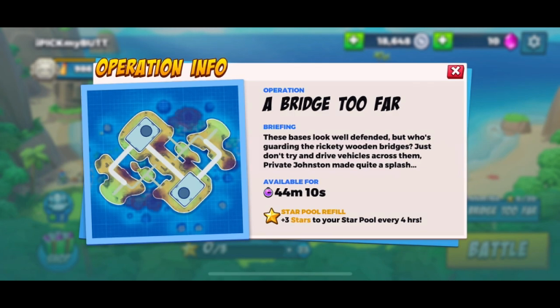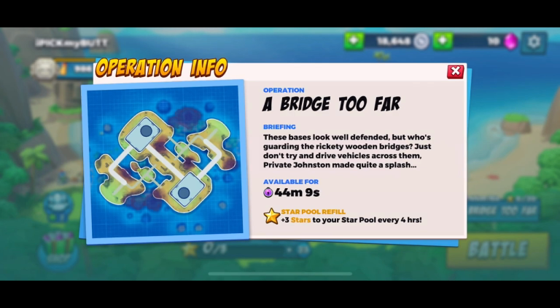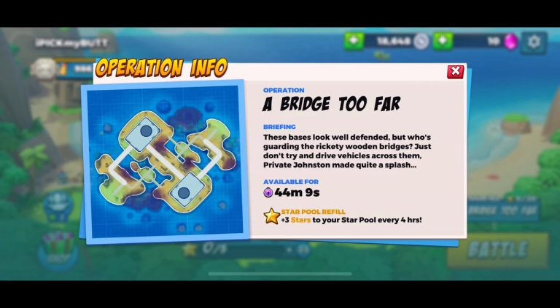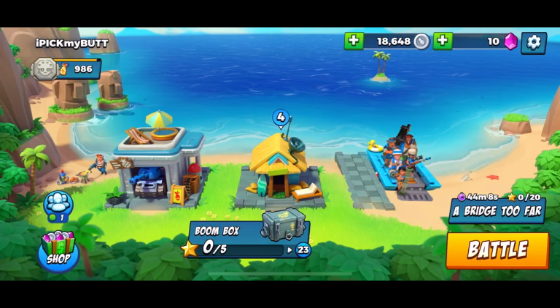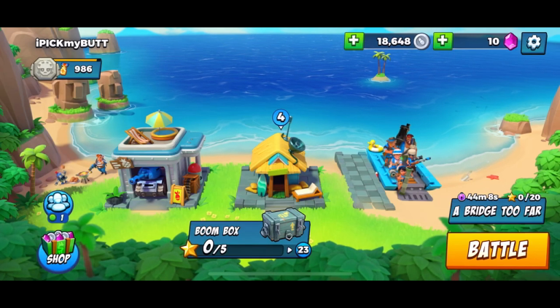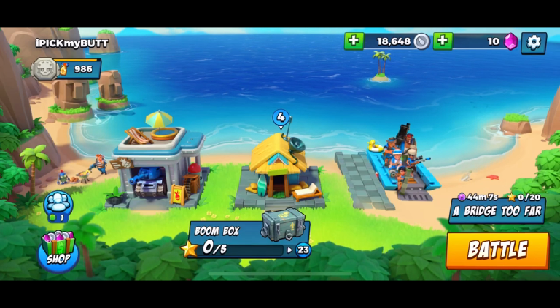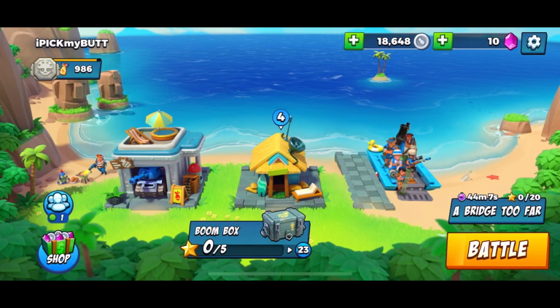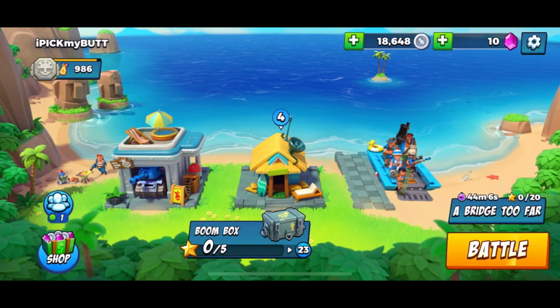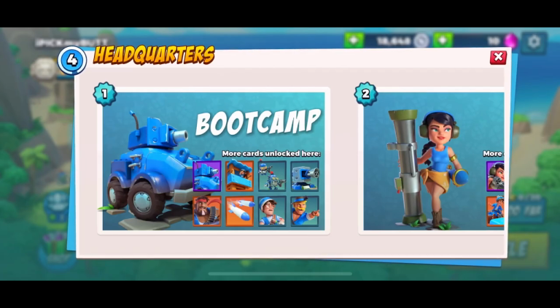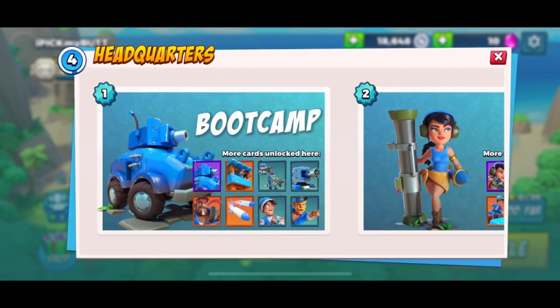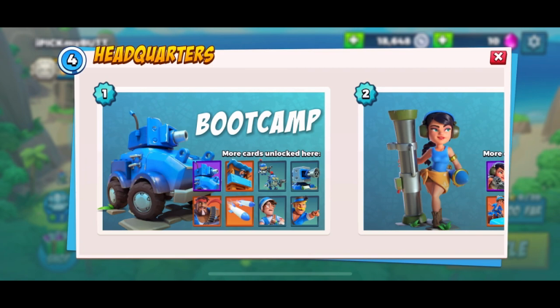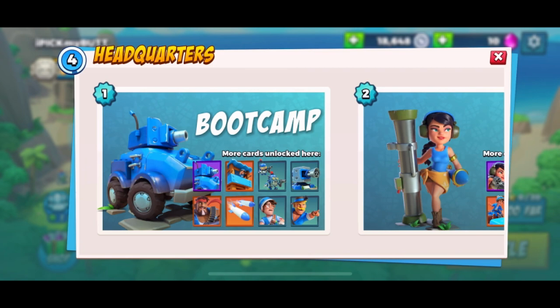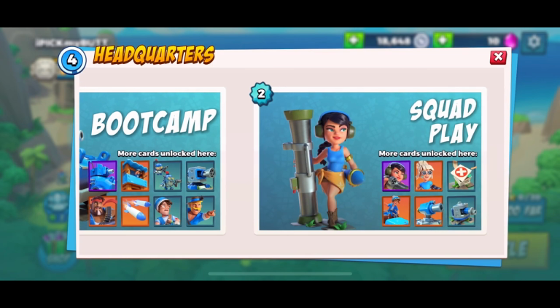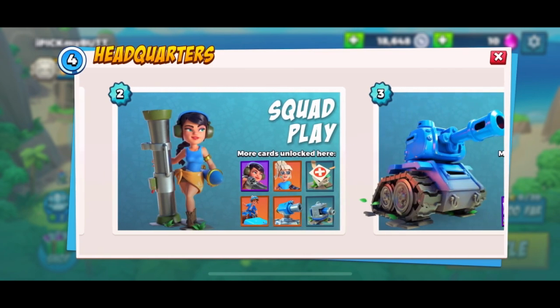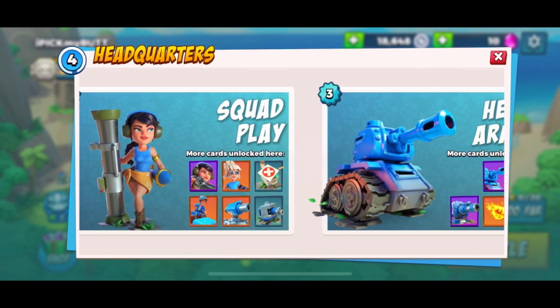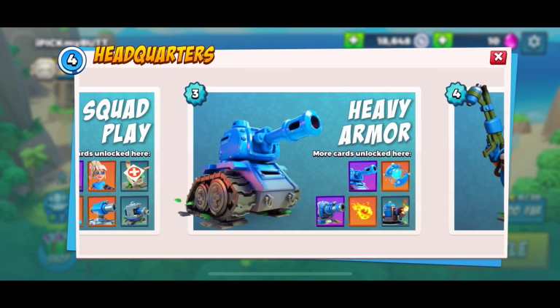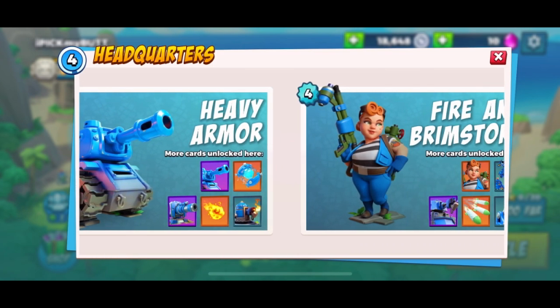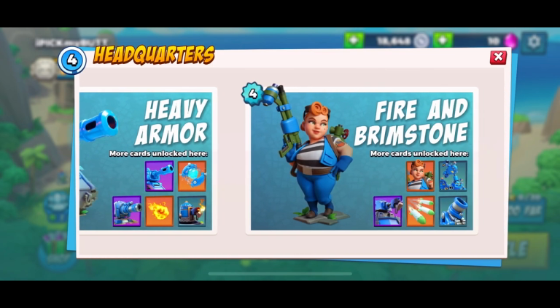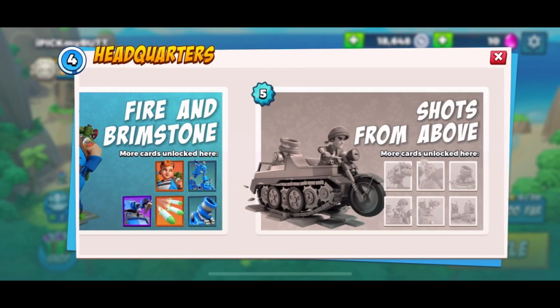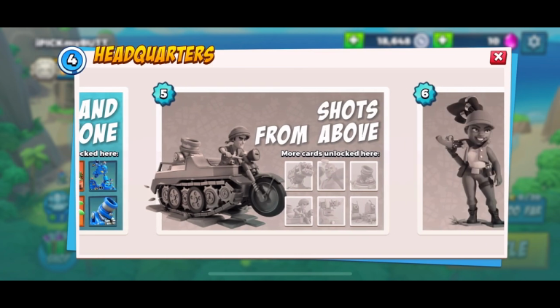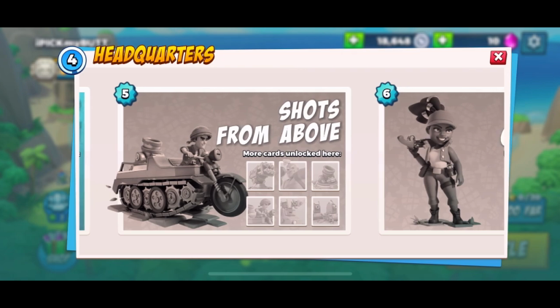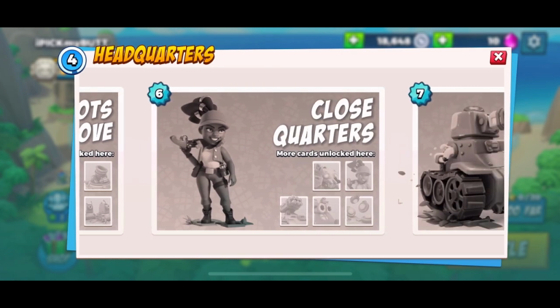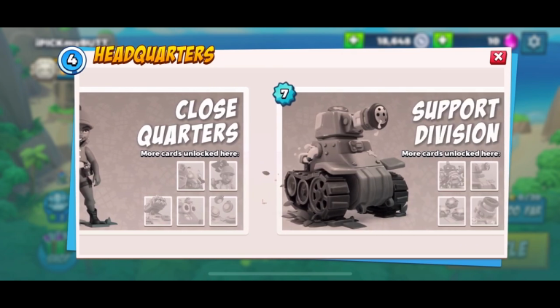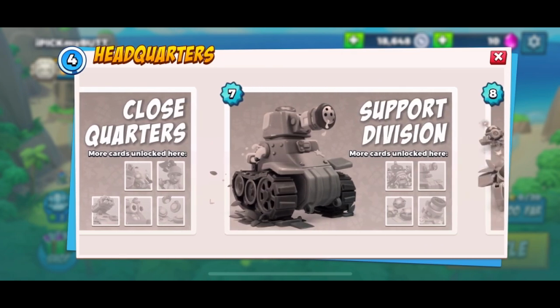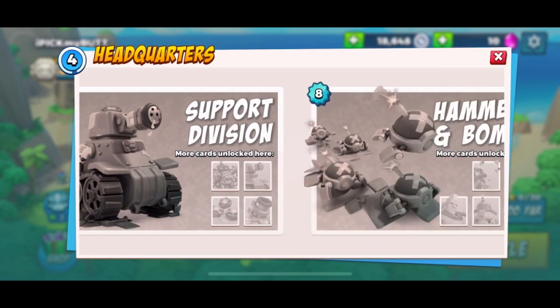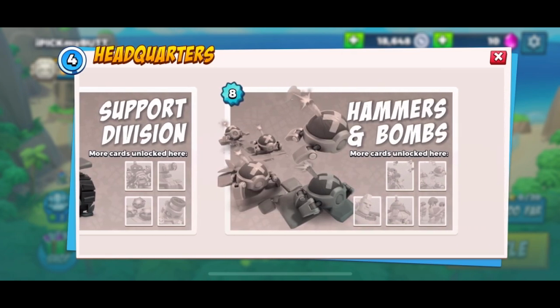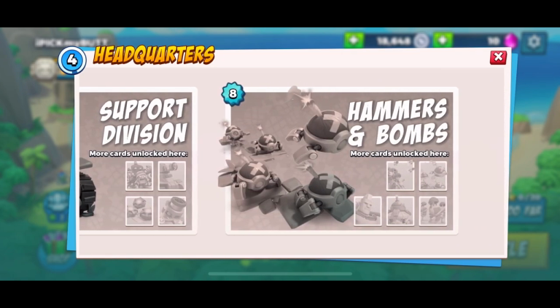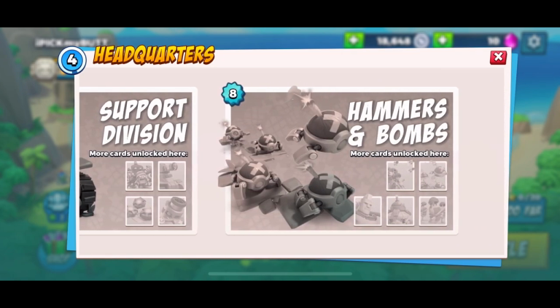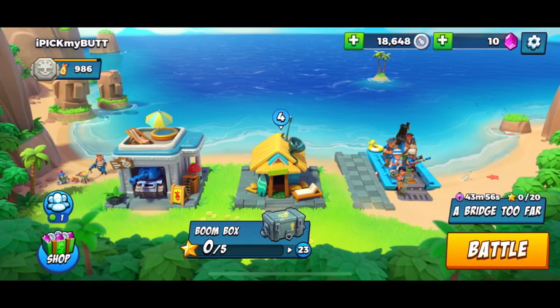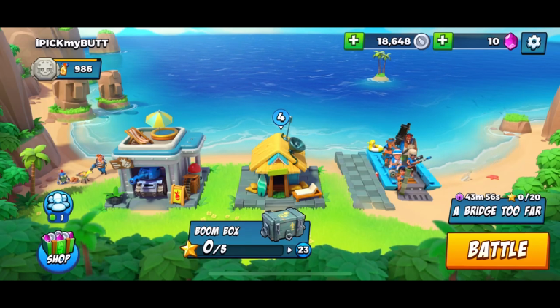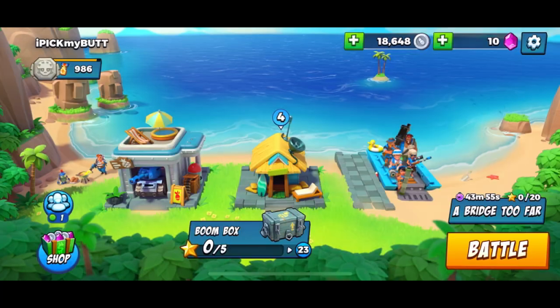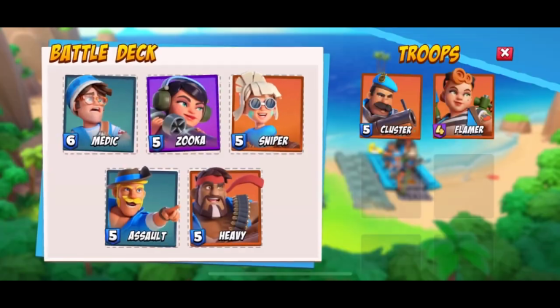In the middle of the screen we have our headquarters, which shows where your experience is at the top left. You can click on it to find the exact number, but your headquarters level determines what you're able to unlock inside those boxes.